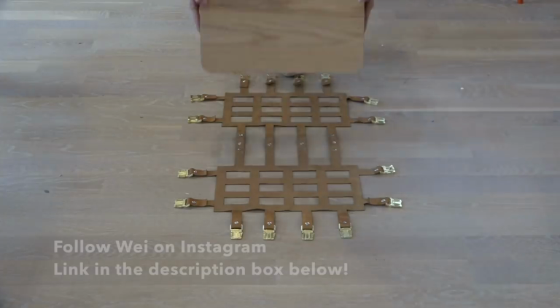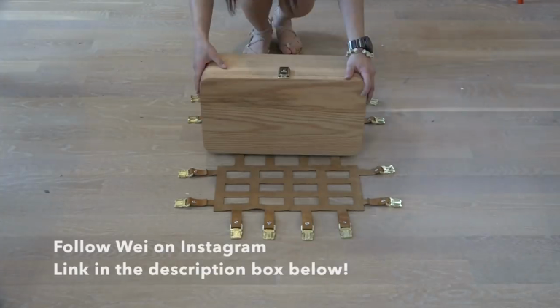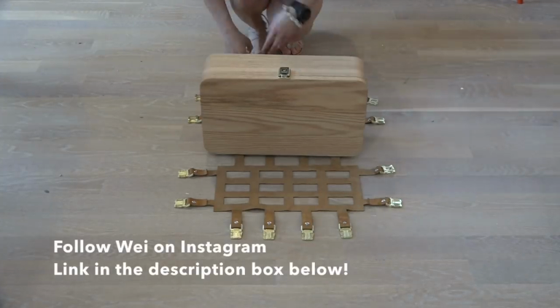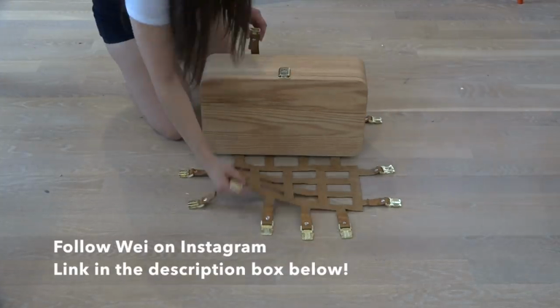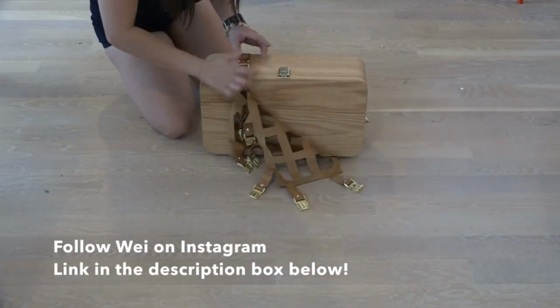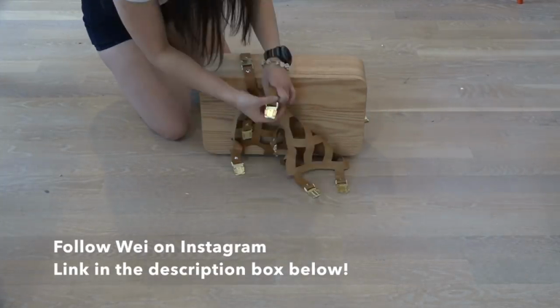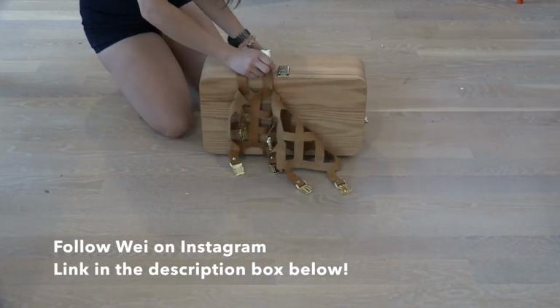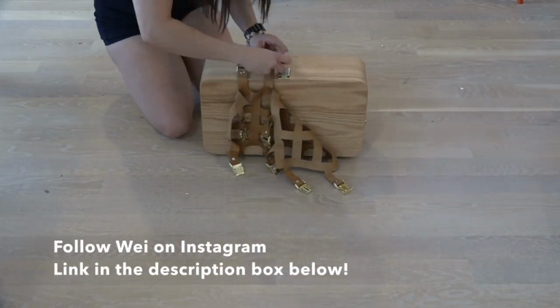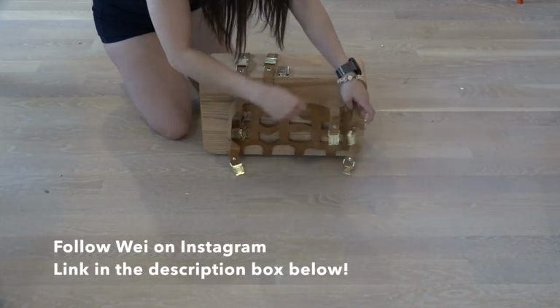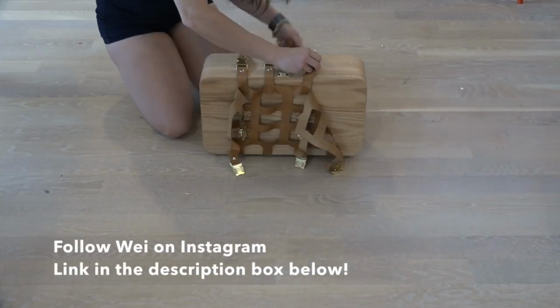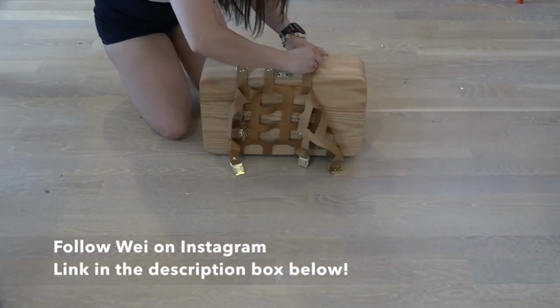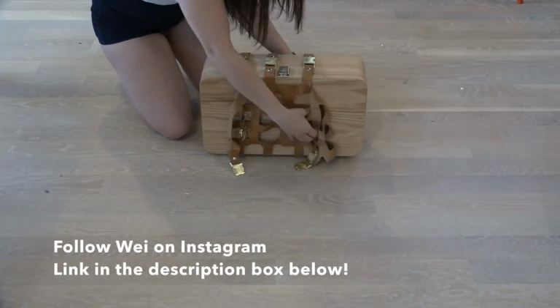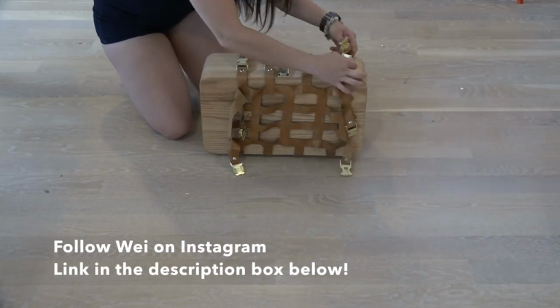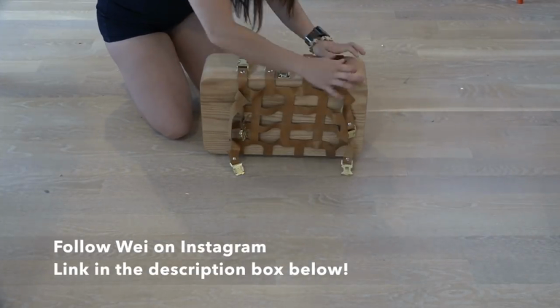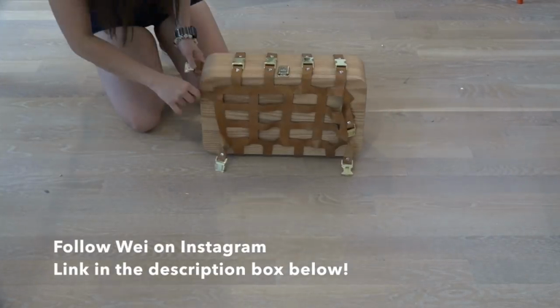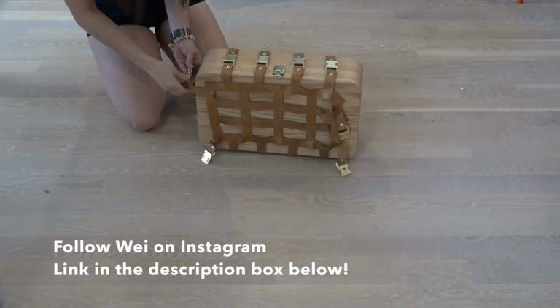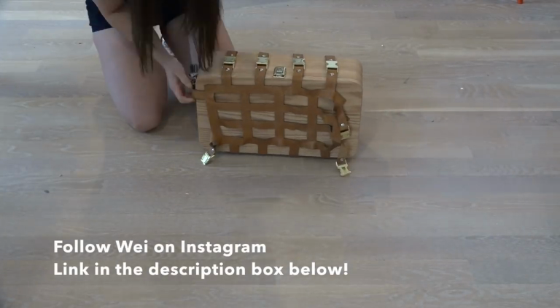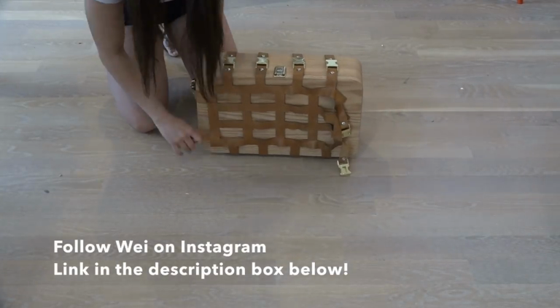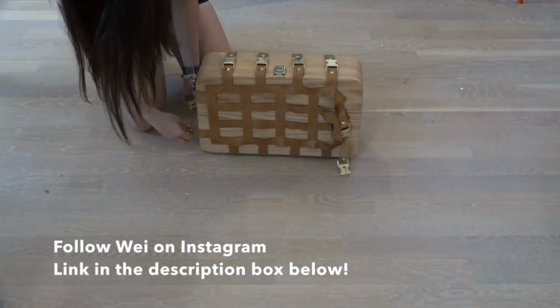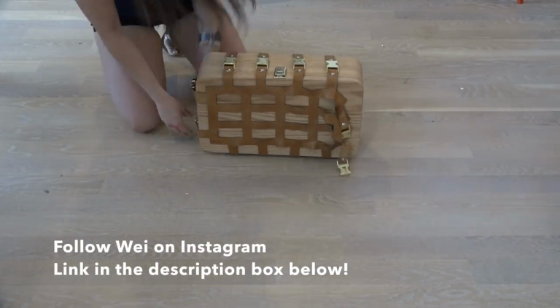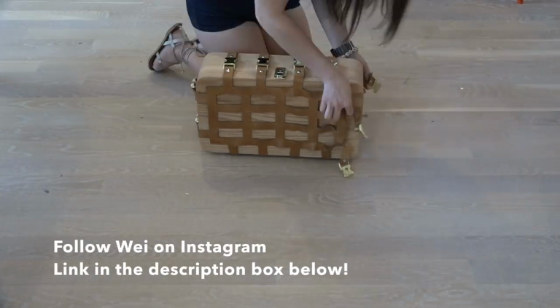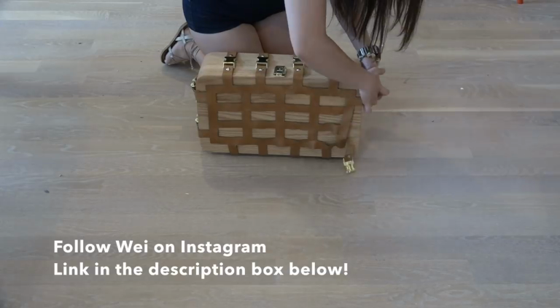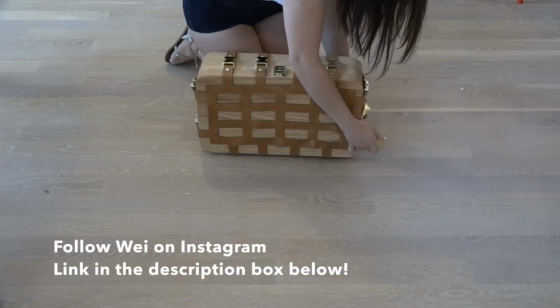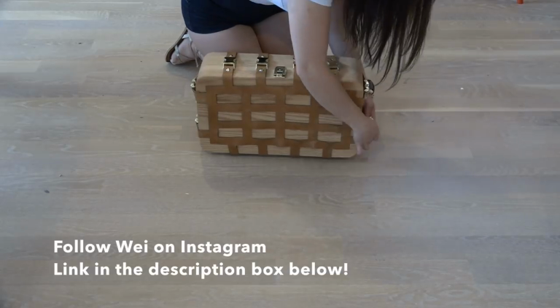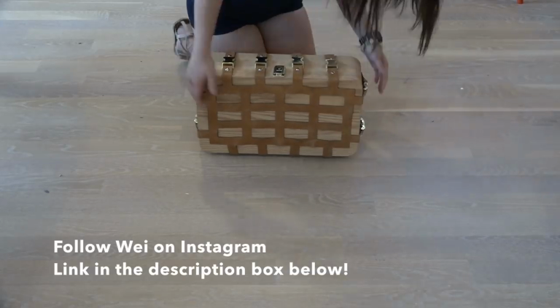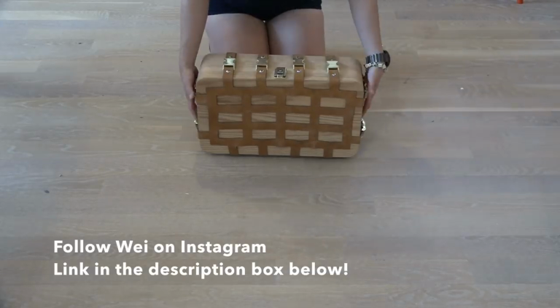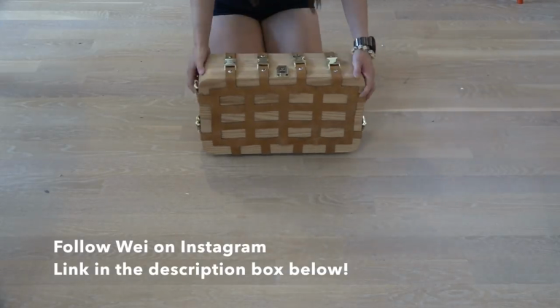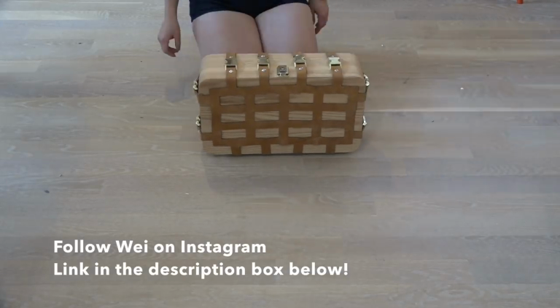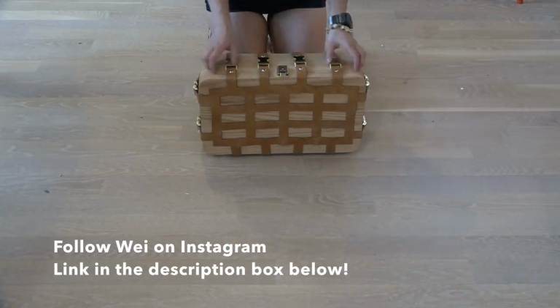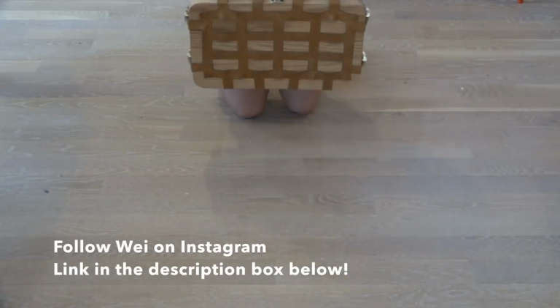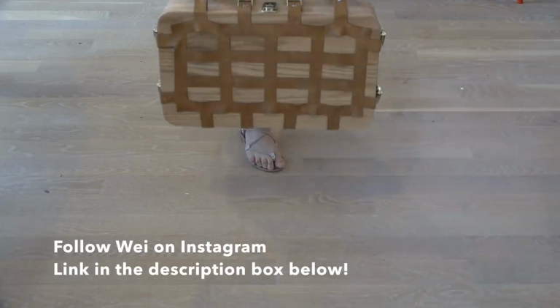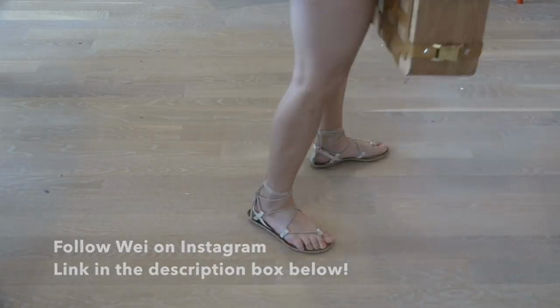Wei's going to be doing a series of leather working projects and CNC projects for Homemade Modern, so check out her Instagram. I'll post the link to it in the description box below.